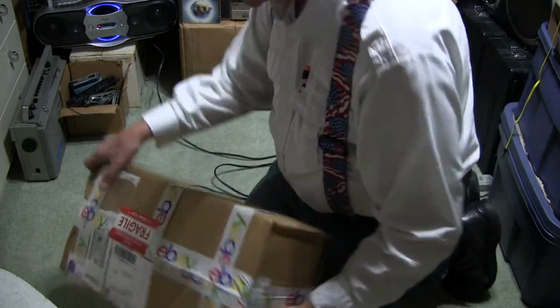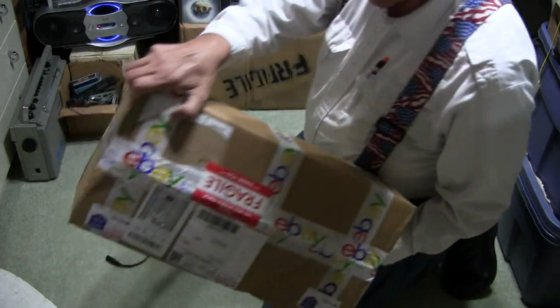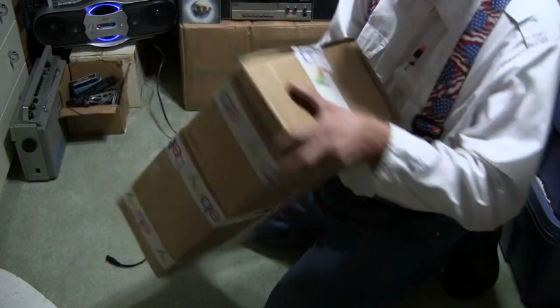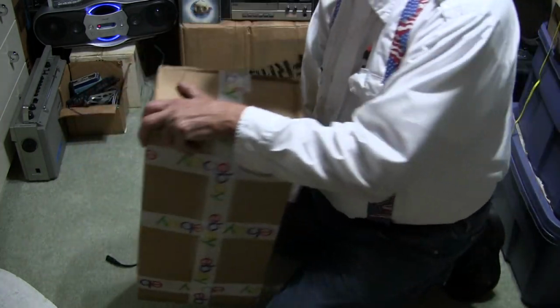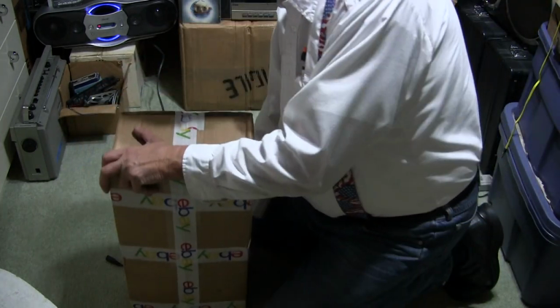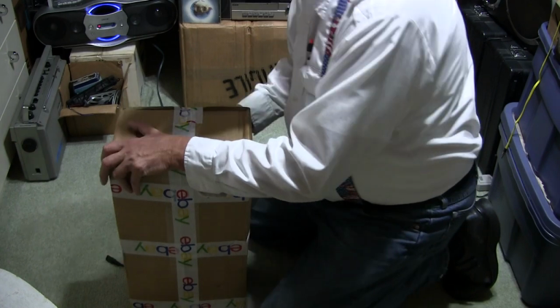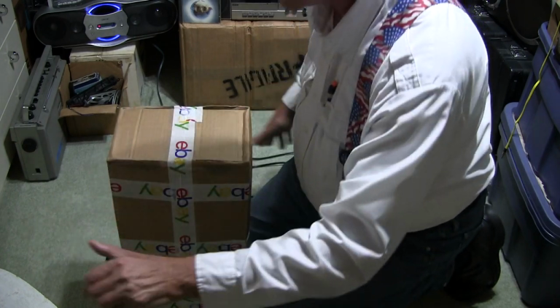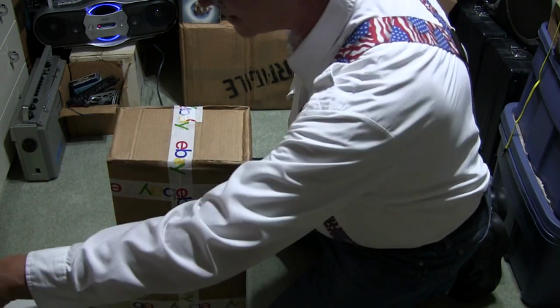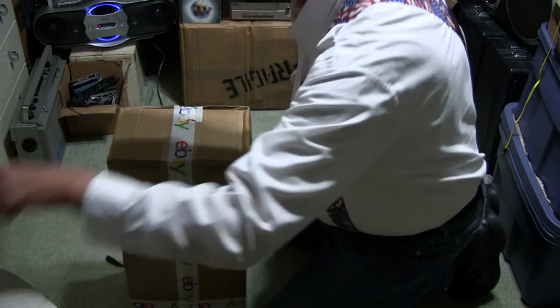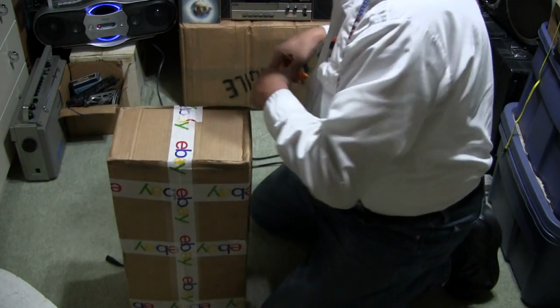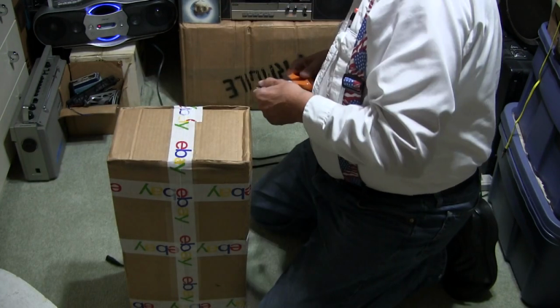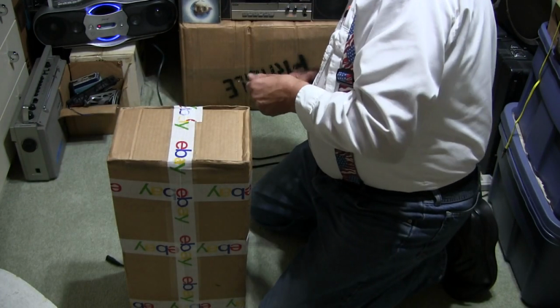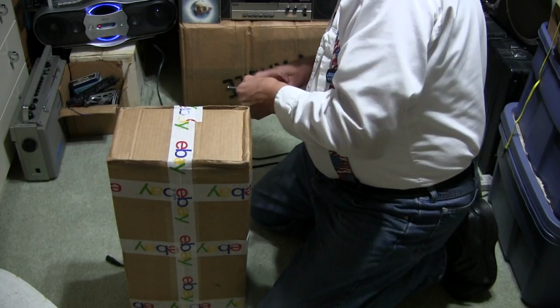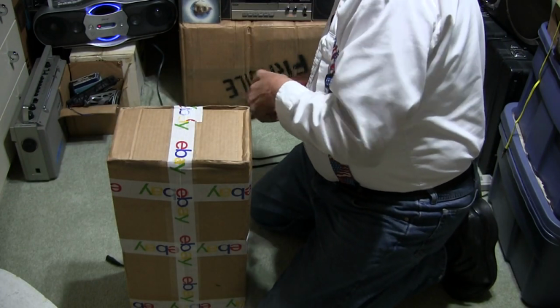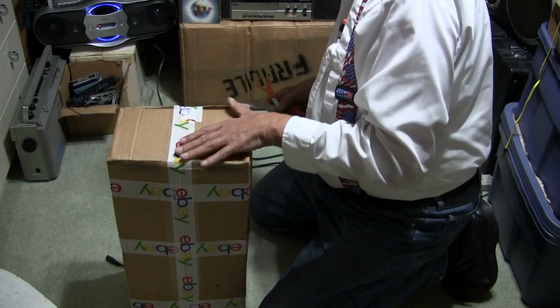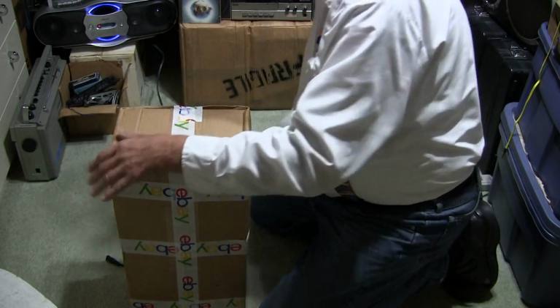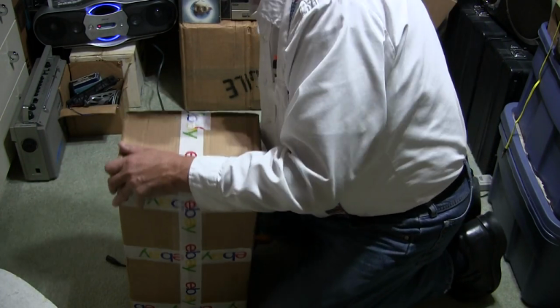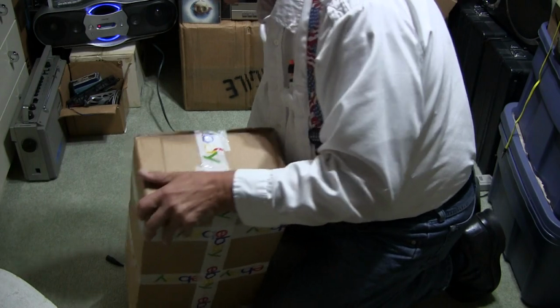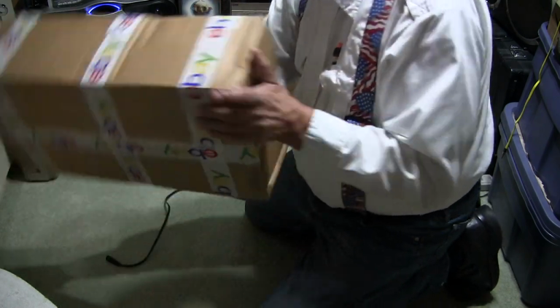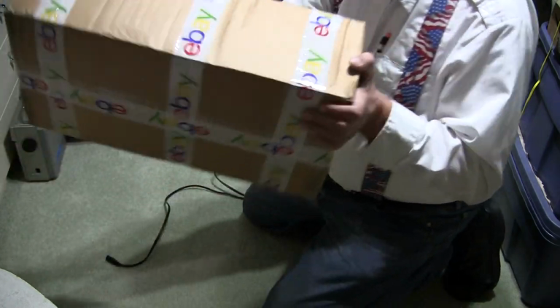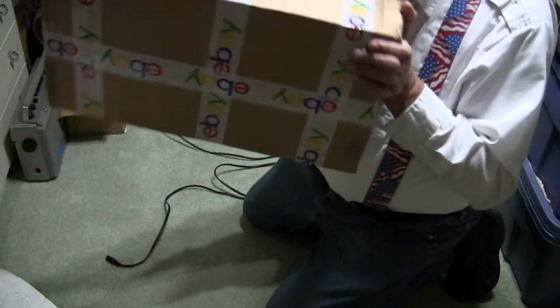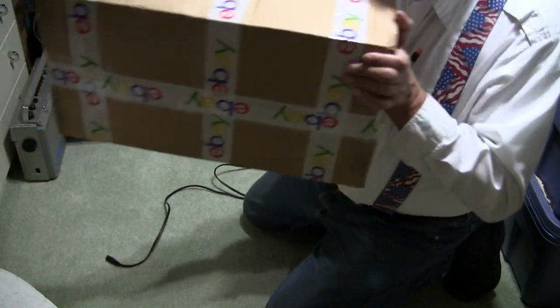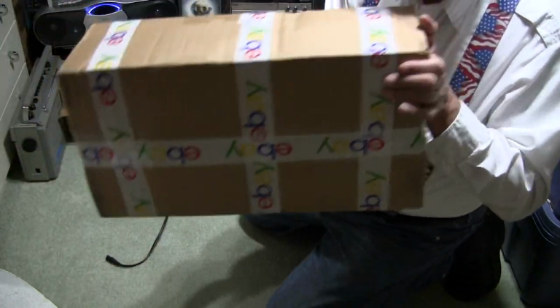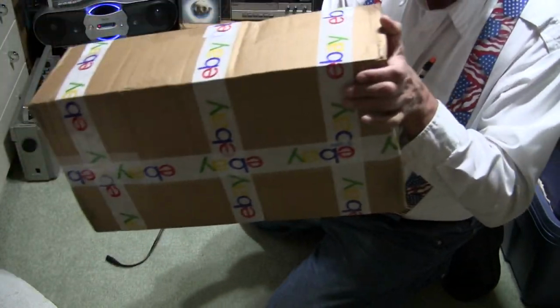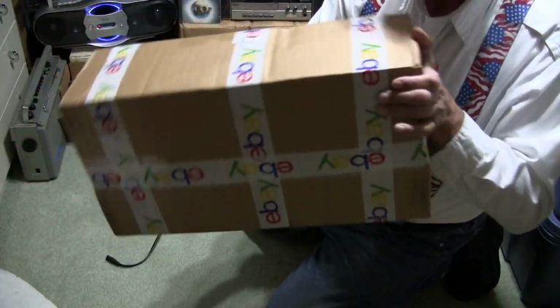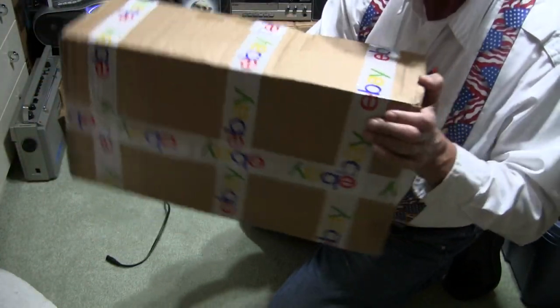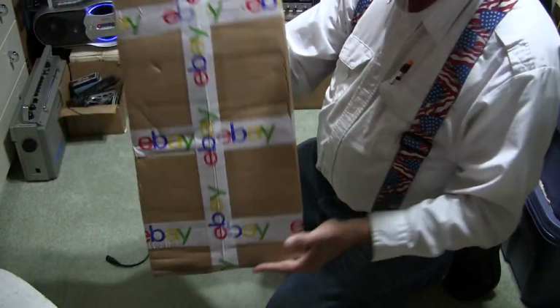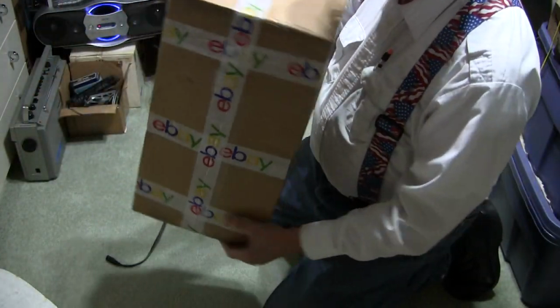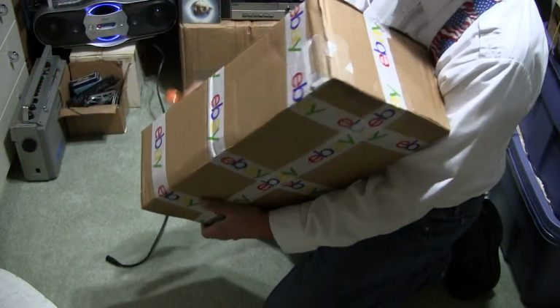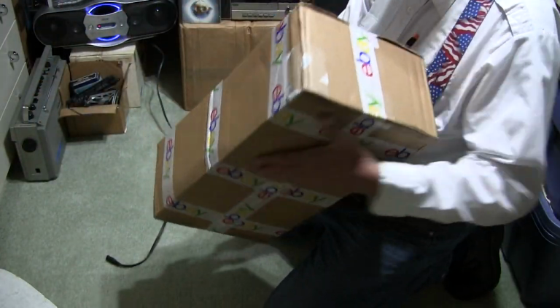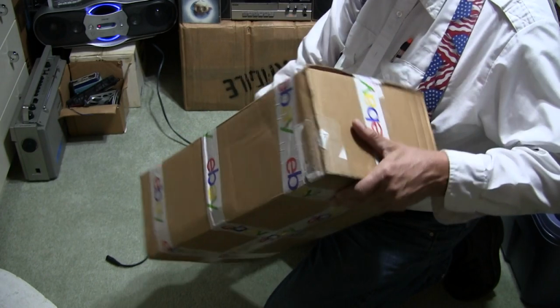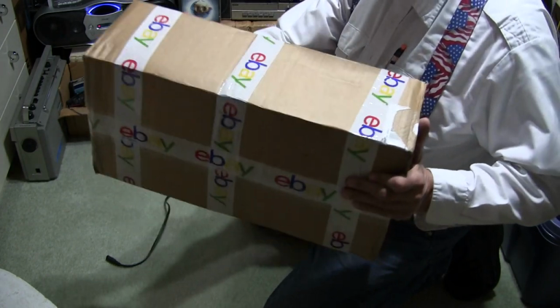I just got it today. It's well packaged, because I asked them to well package it for me.